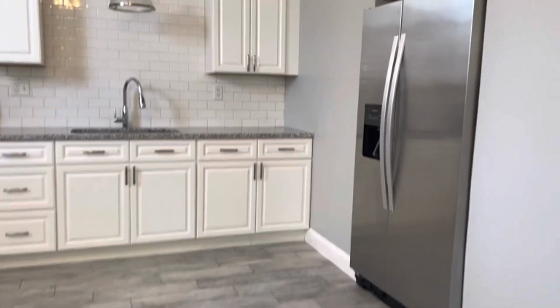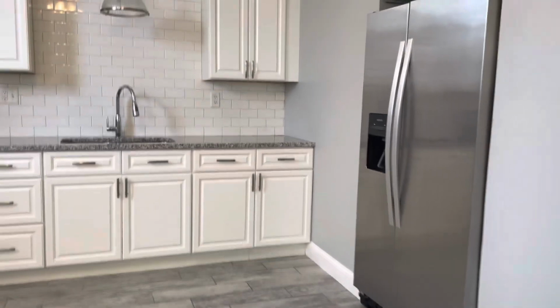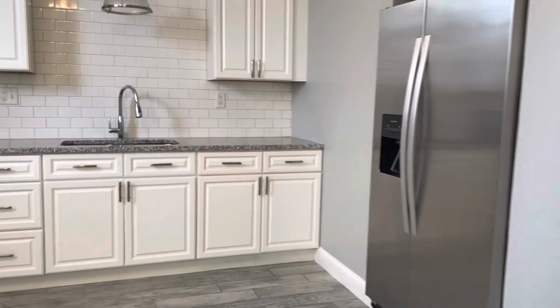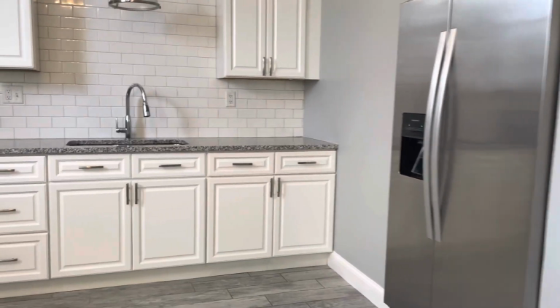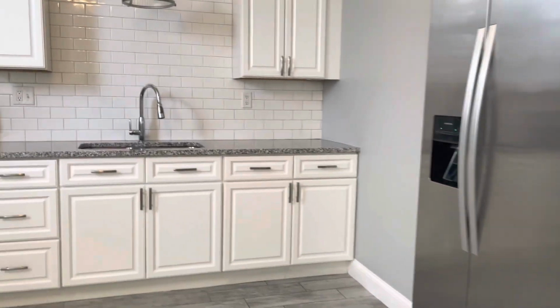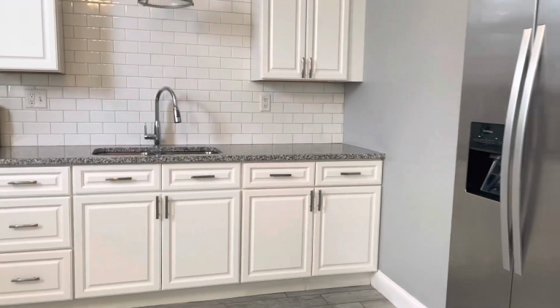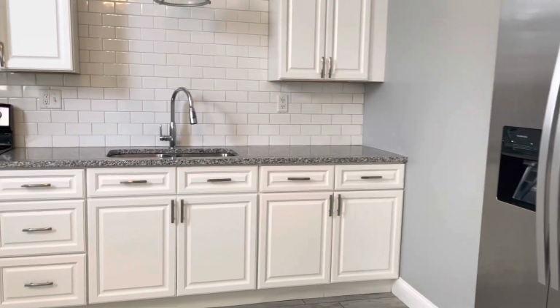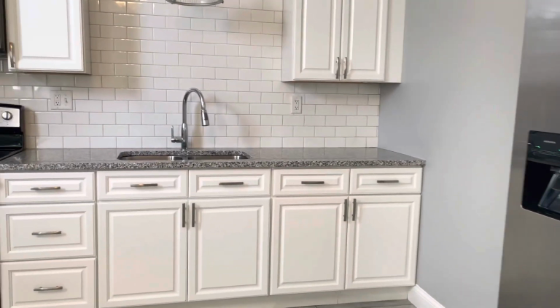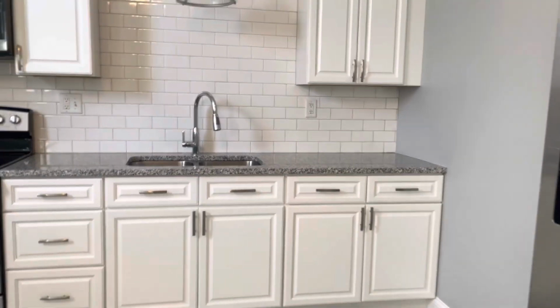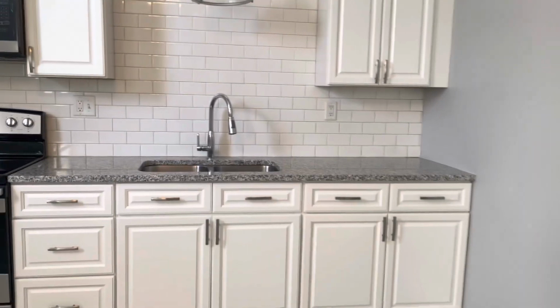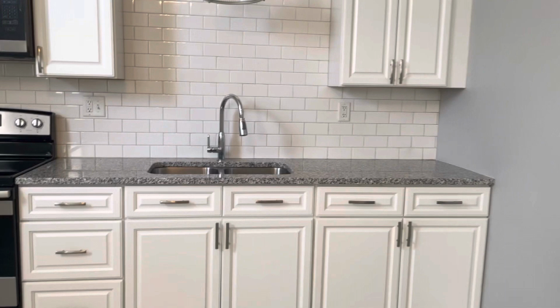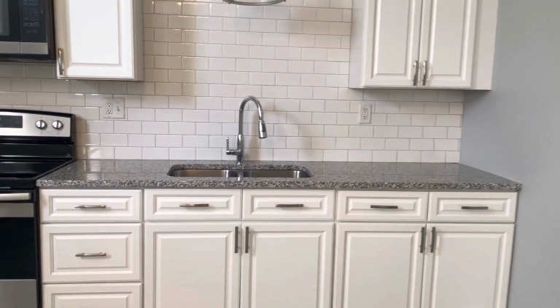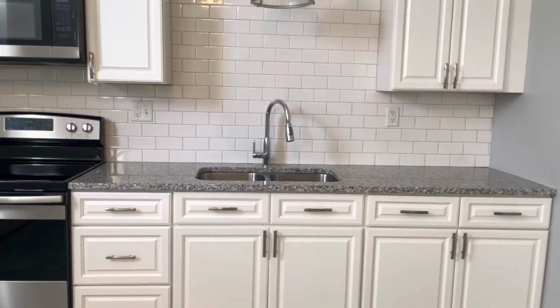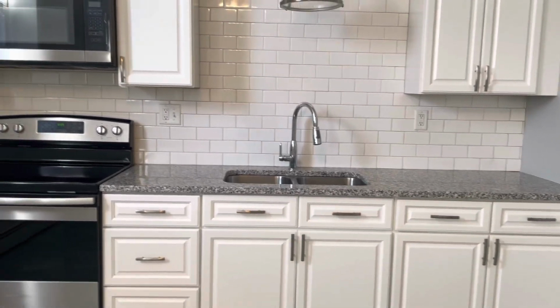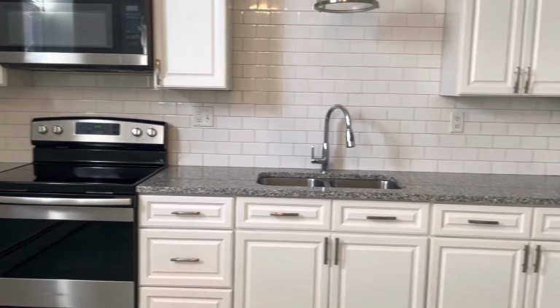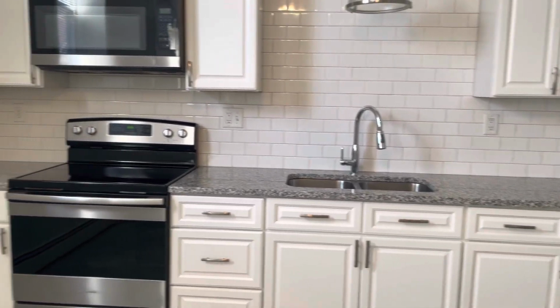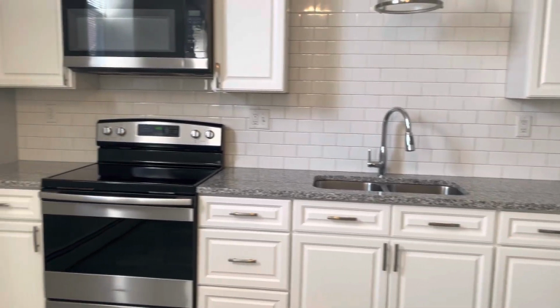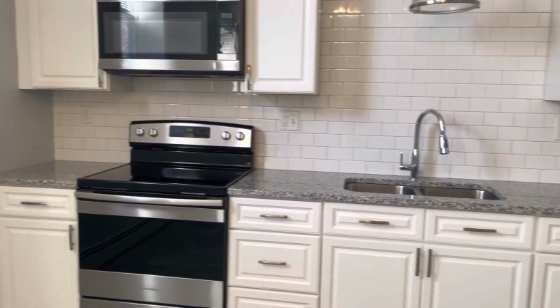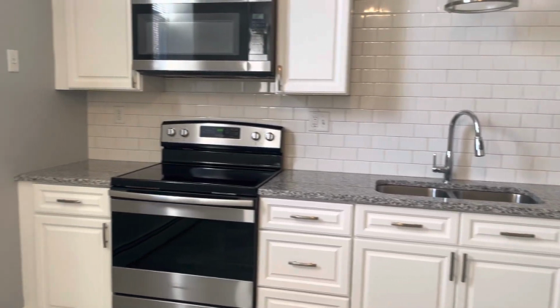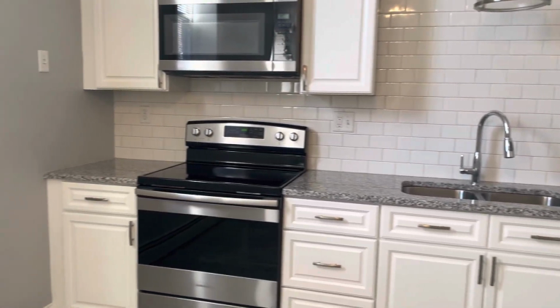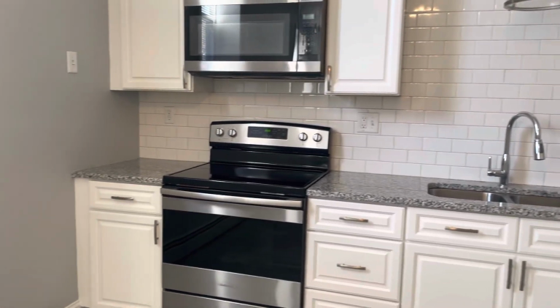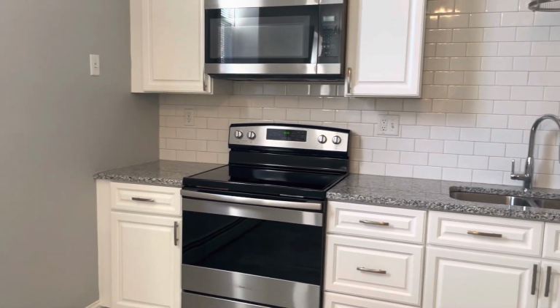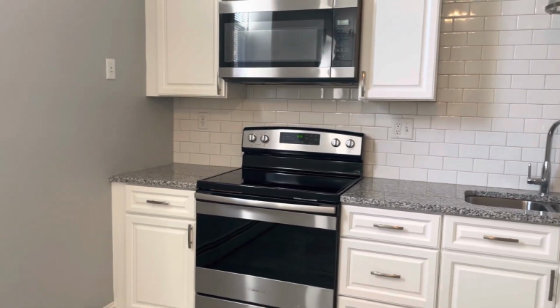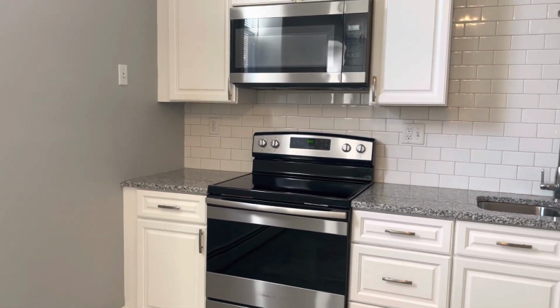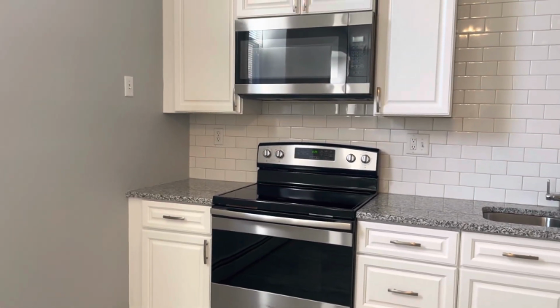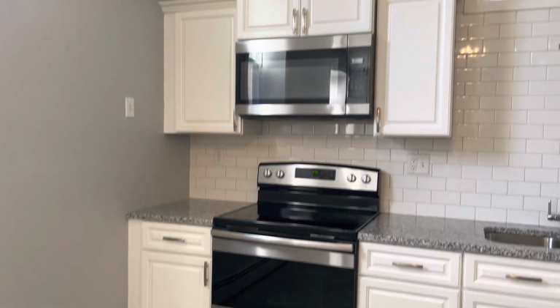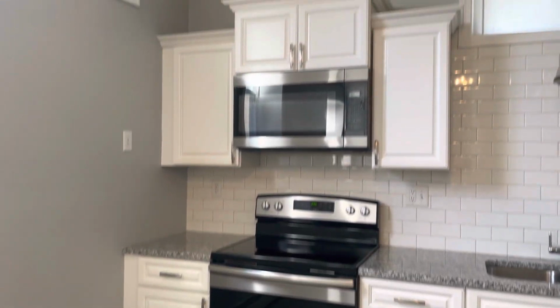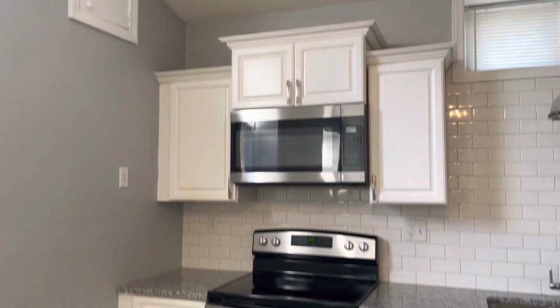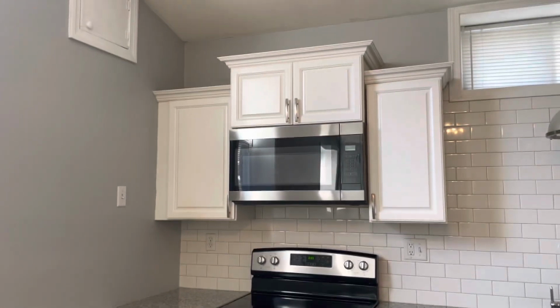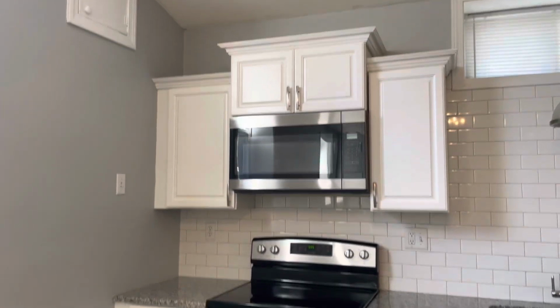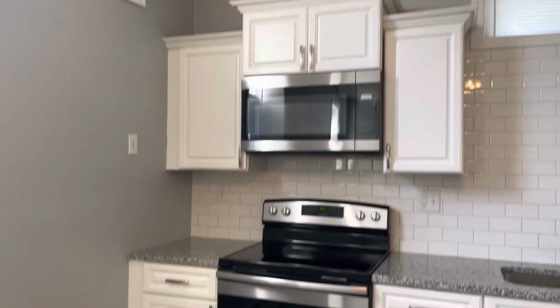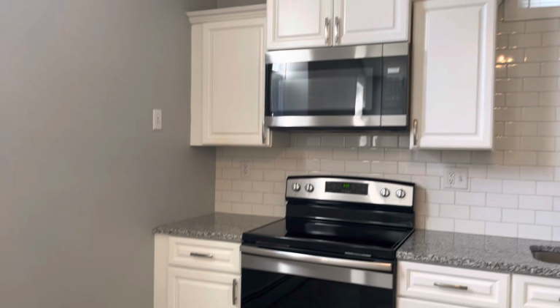Refrigerator. Plenty of countertop cabinet space. Double sink. Electric stove. Built-in microwave.